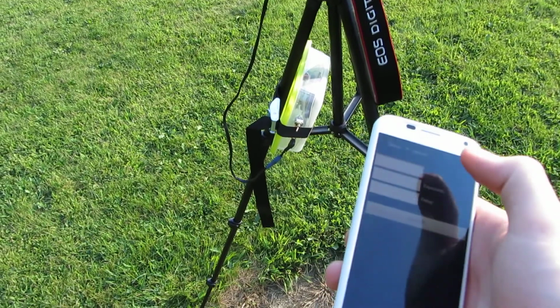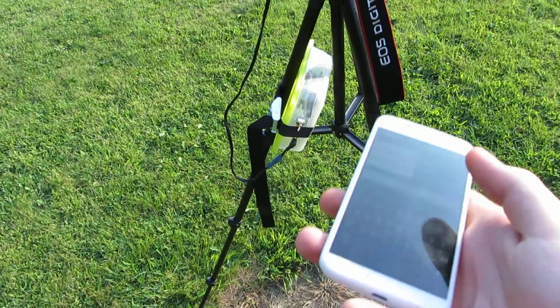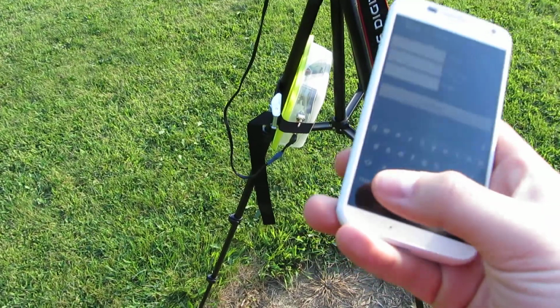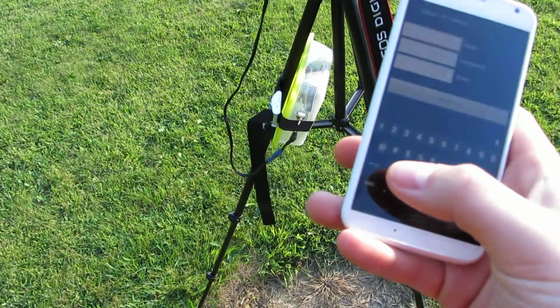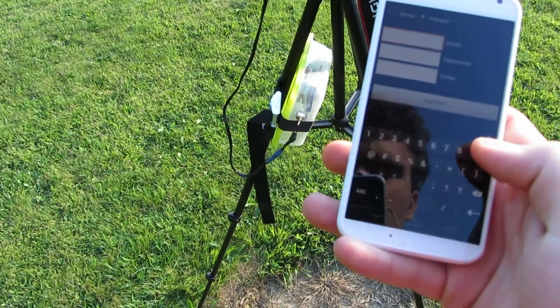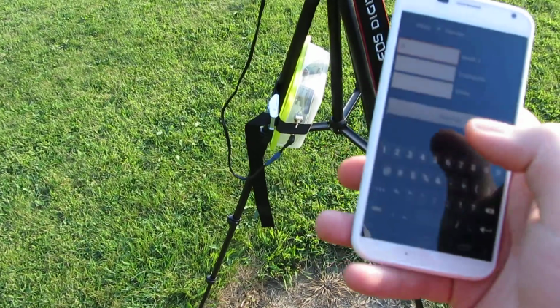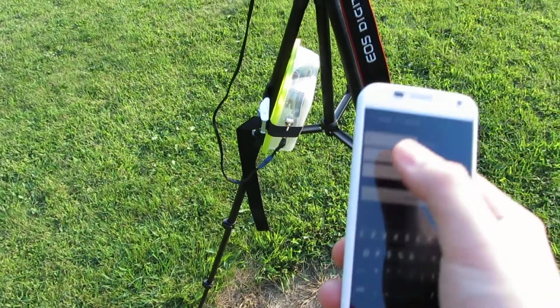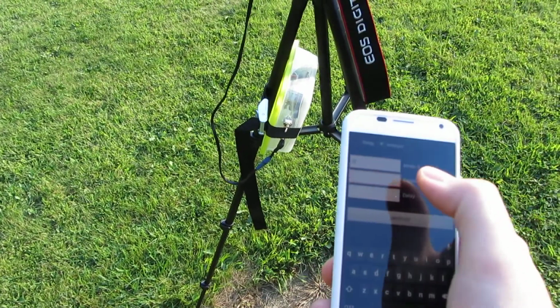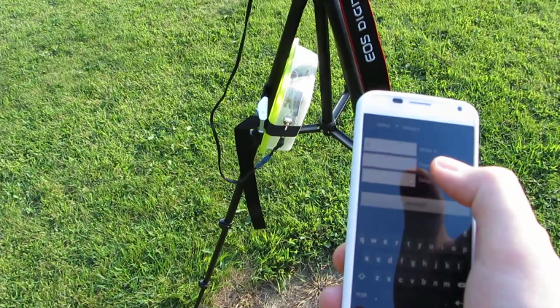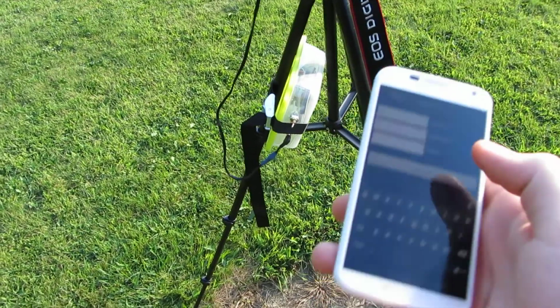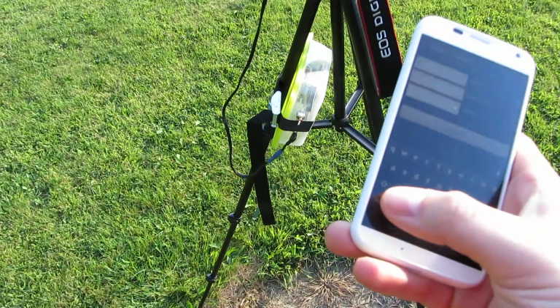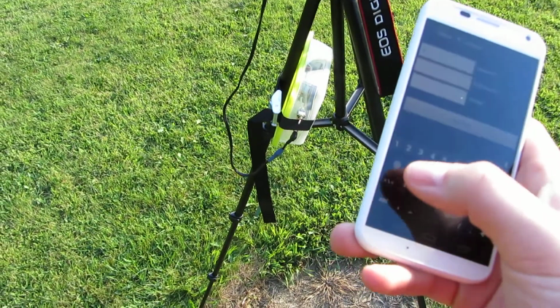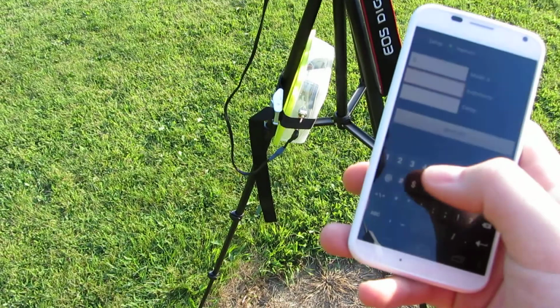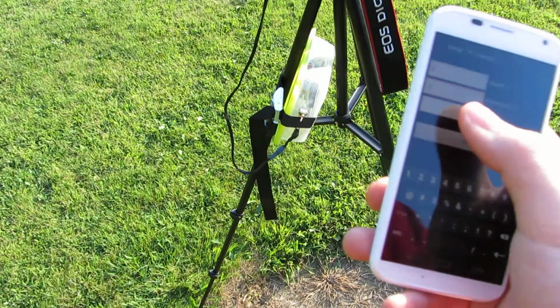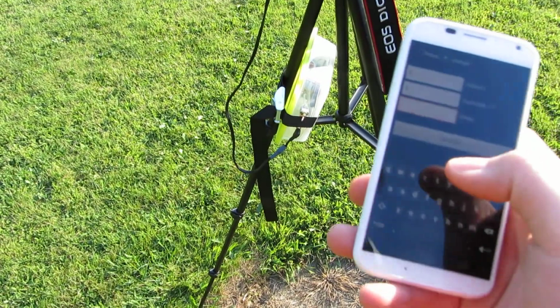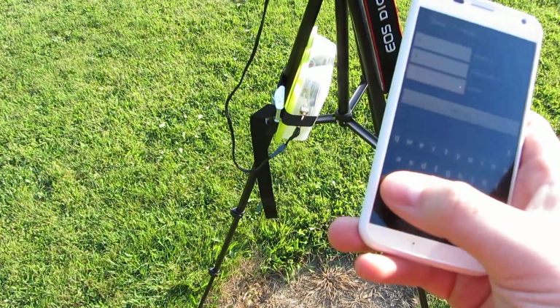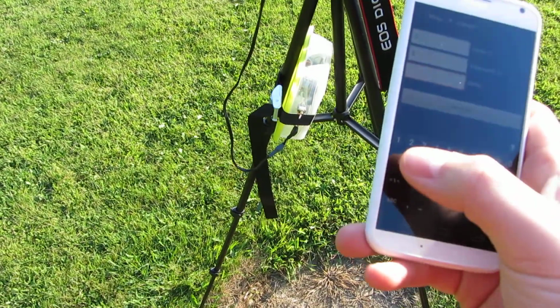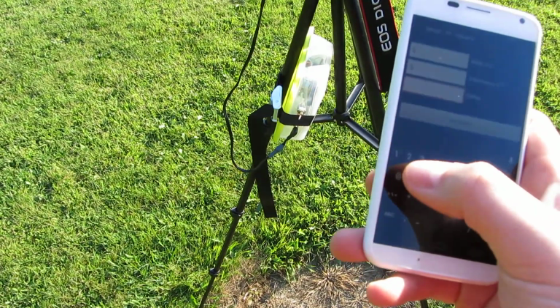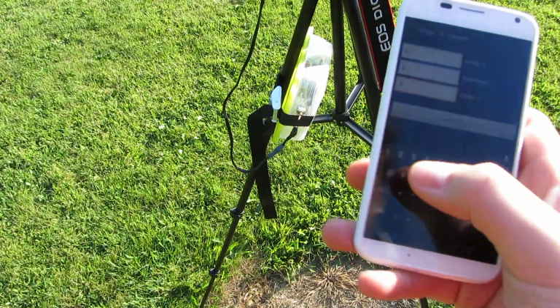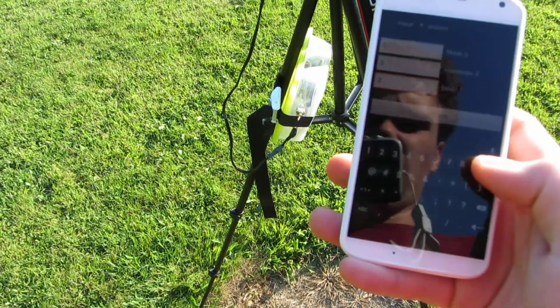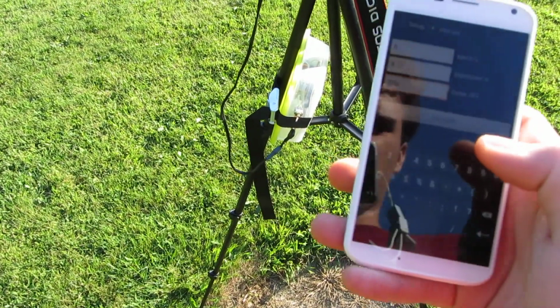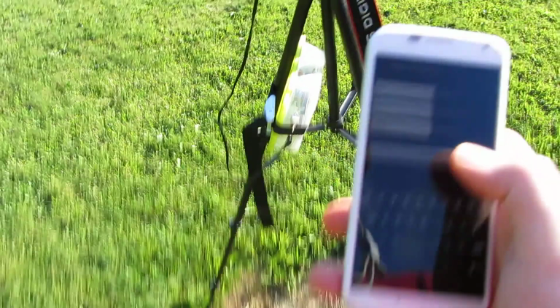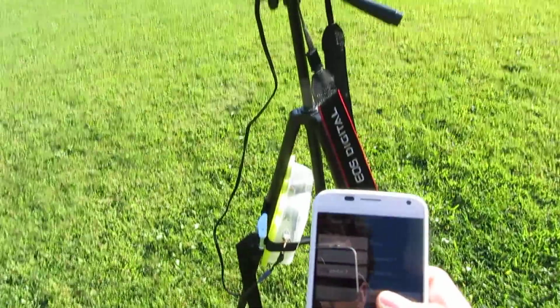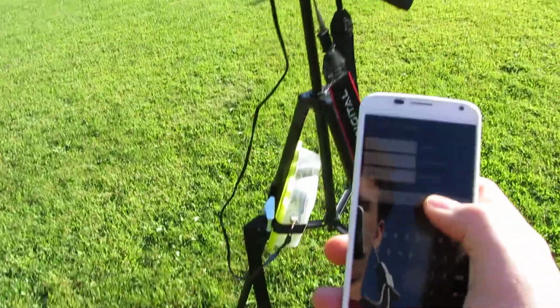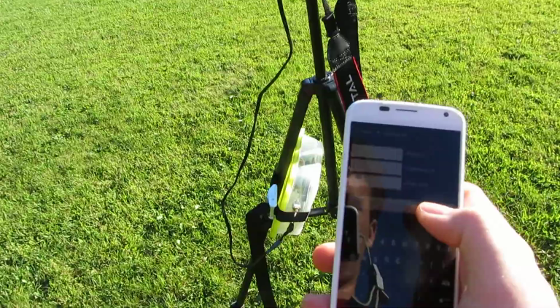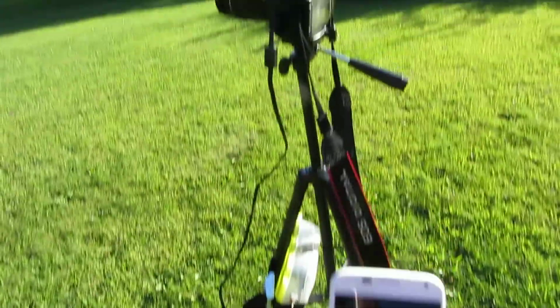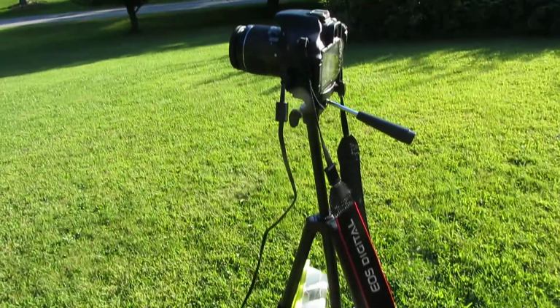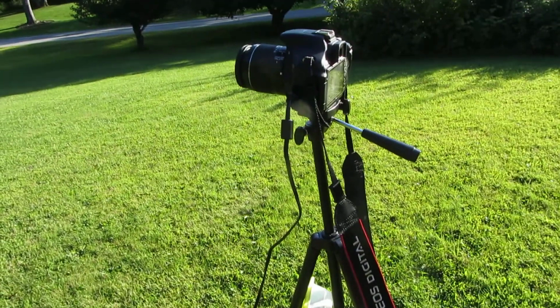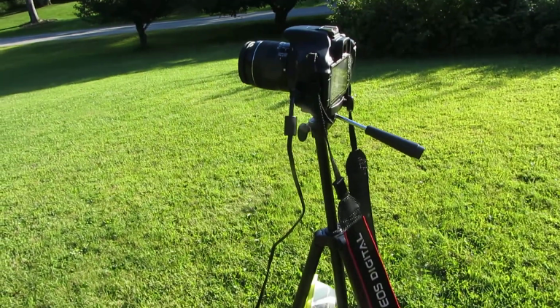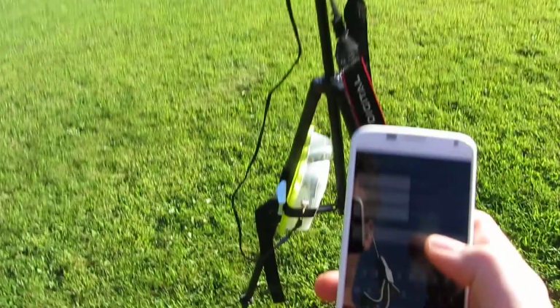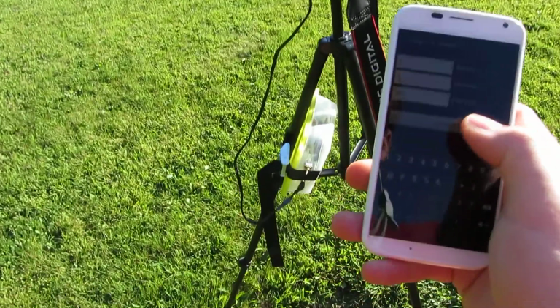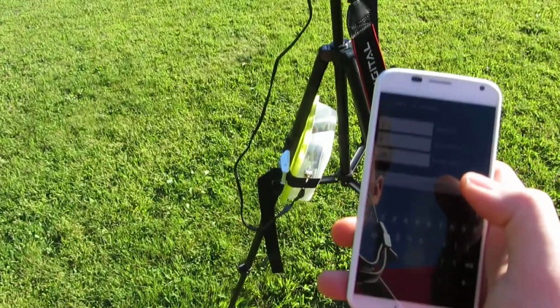I'll go mode zero — five exposures at 200 milliseconds per exposure — and there we go. You can see the whole thing works.